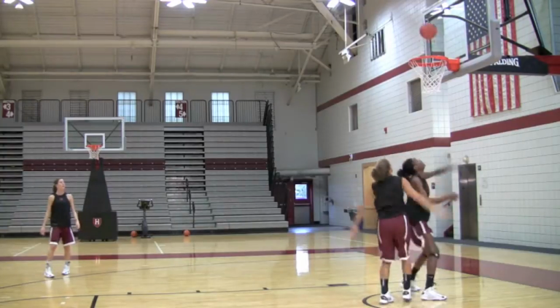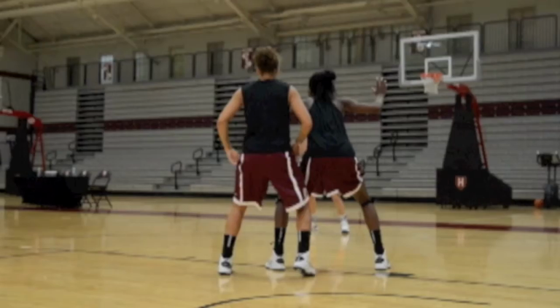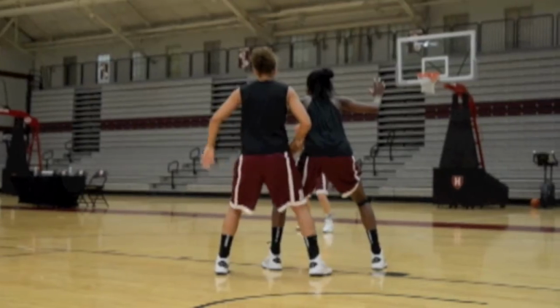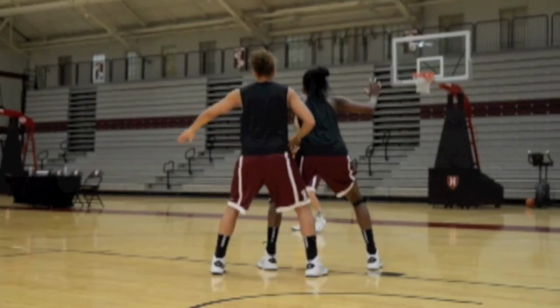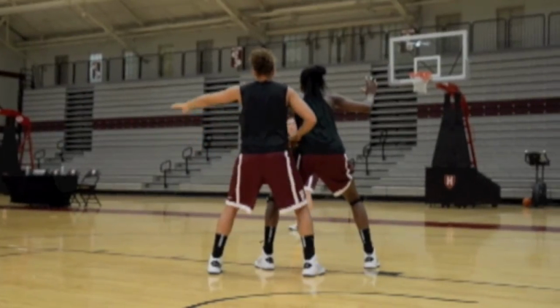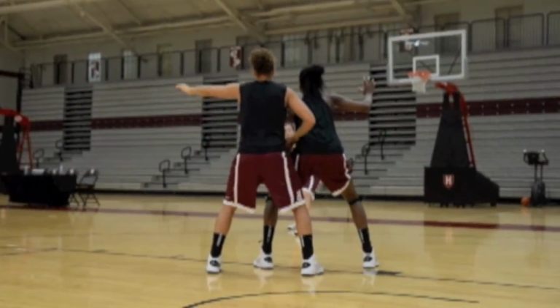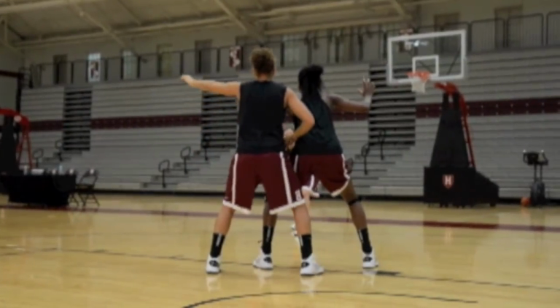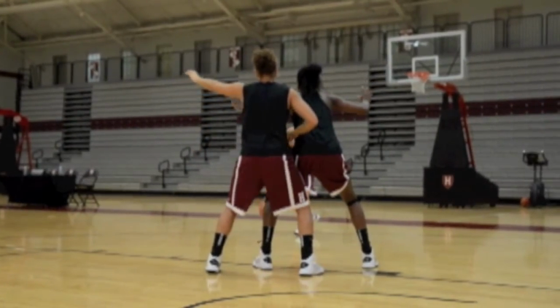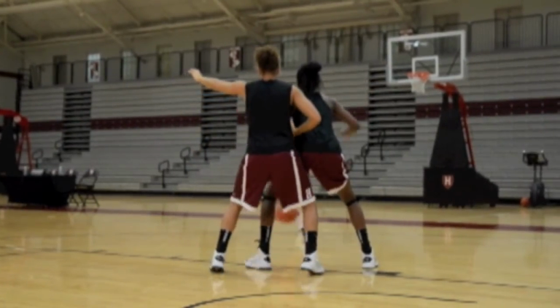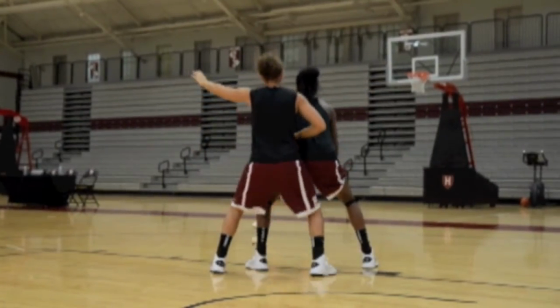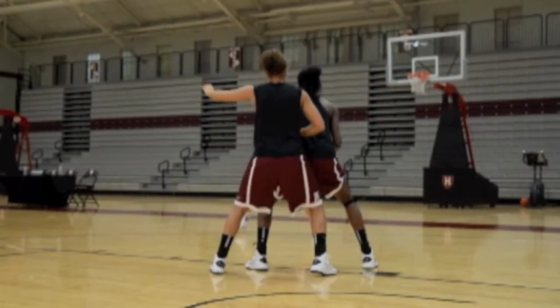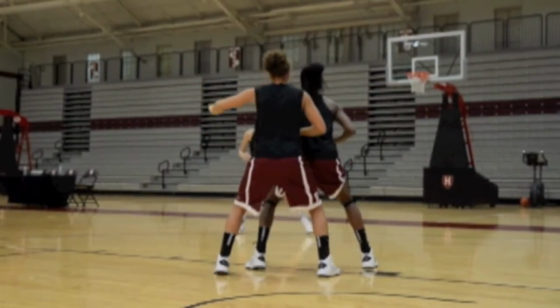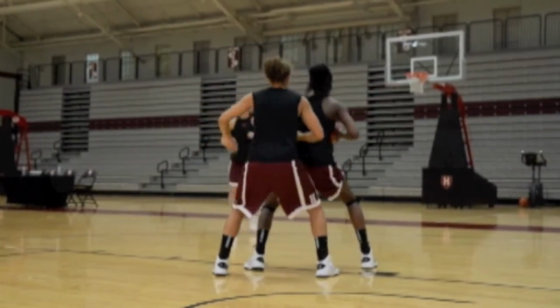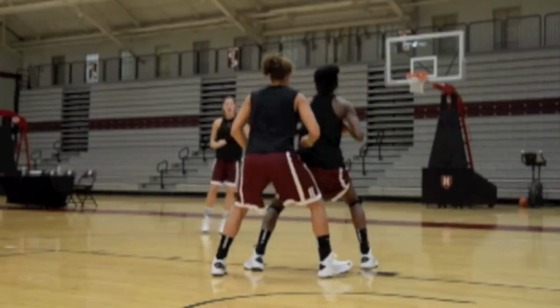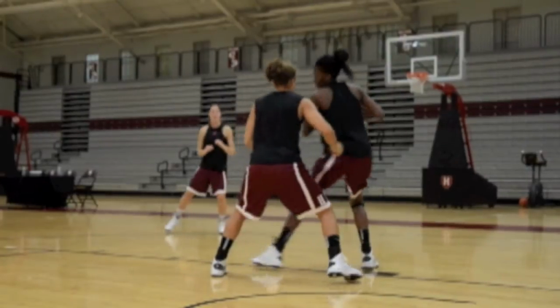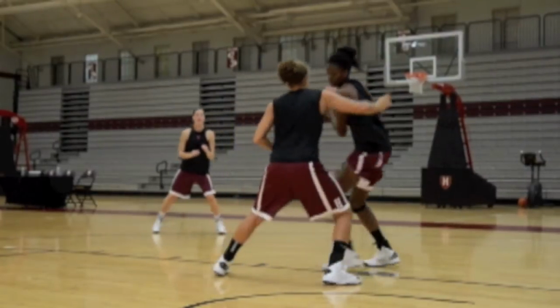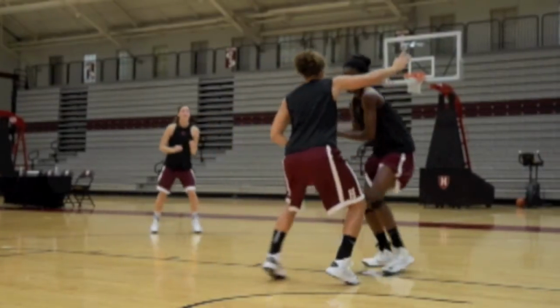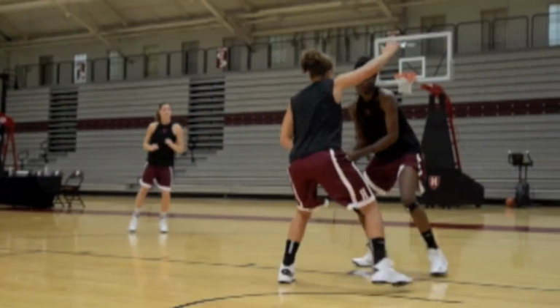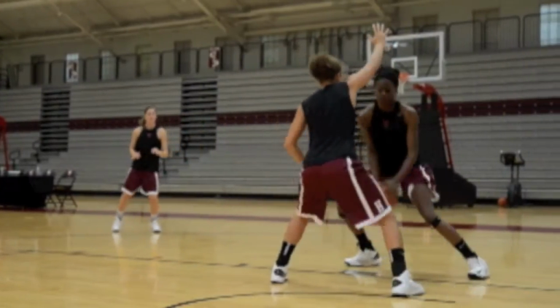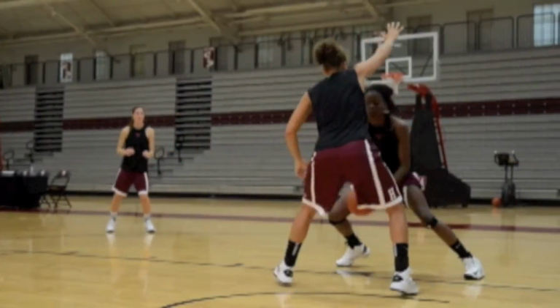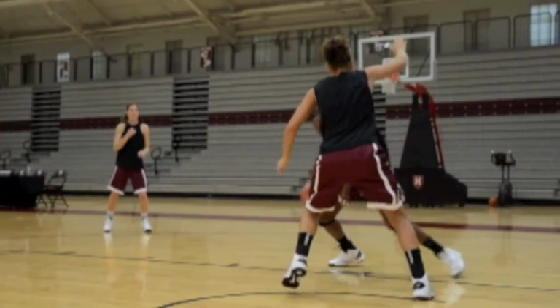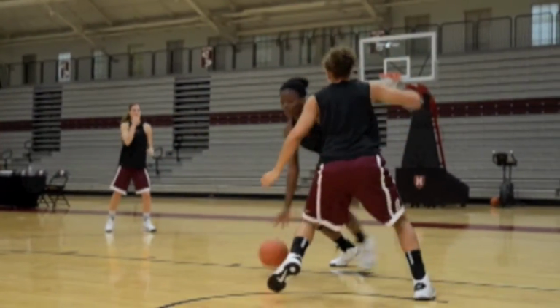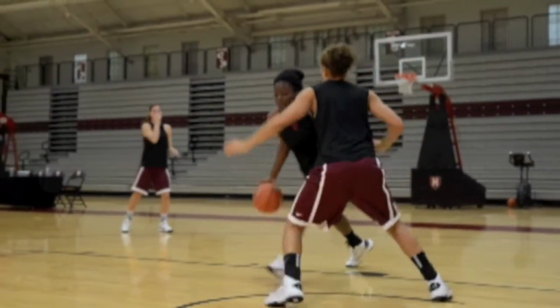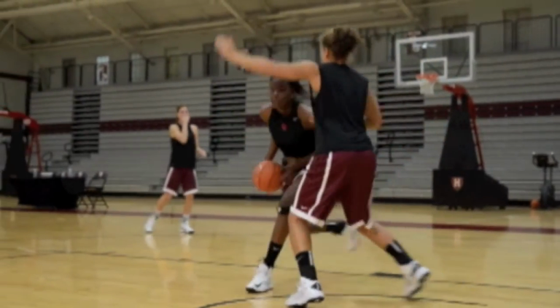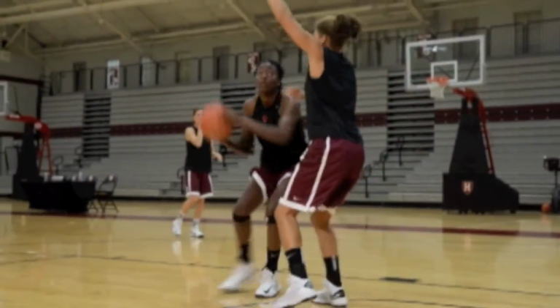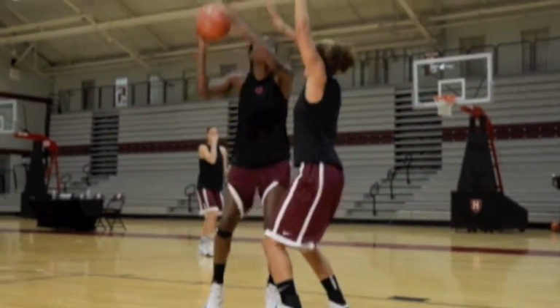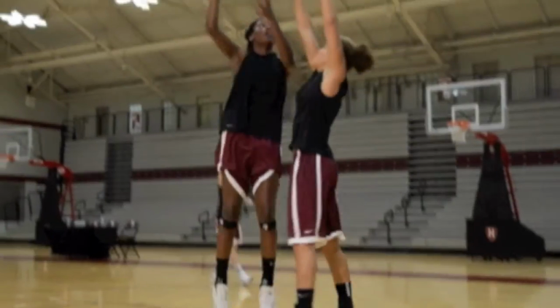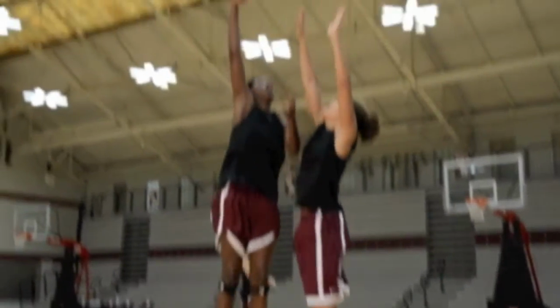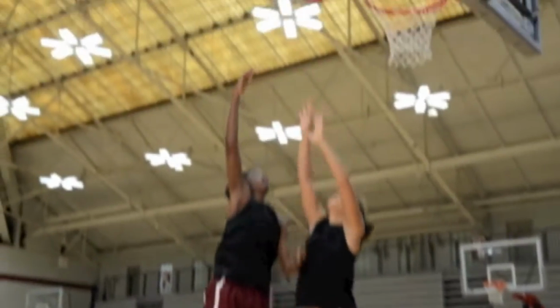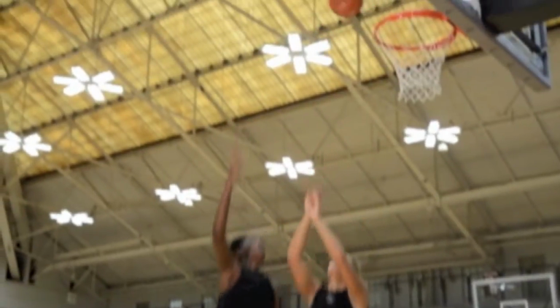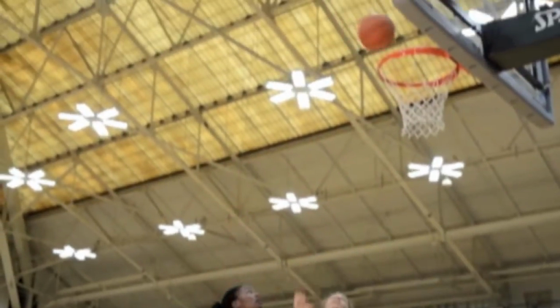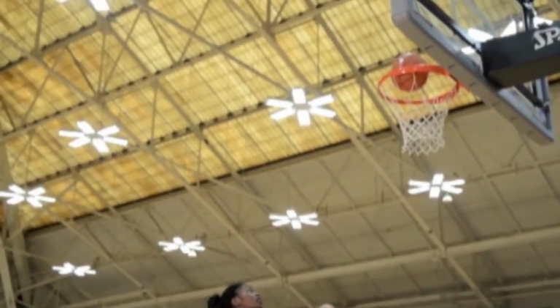In slow motion, Harvard 6'1" forward Miriam Rootson, a top defensive player, tries to defend against this move as the 6'4" Fagbenle fakes left, goes right, and scores.